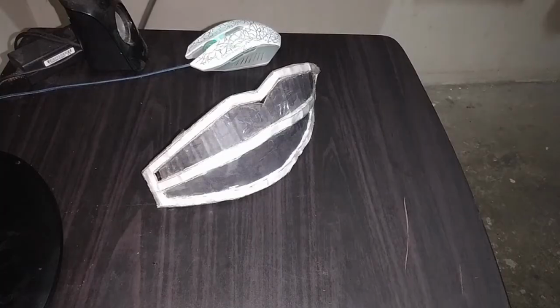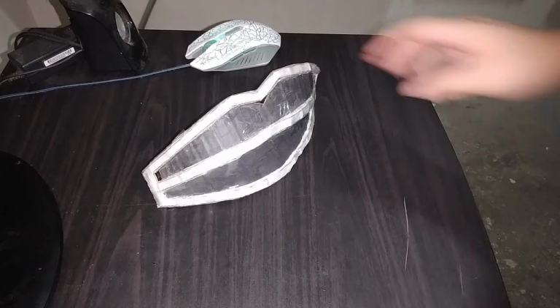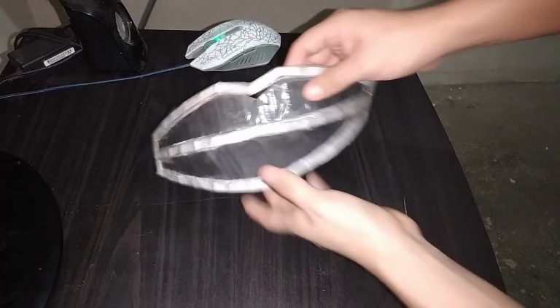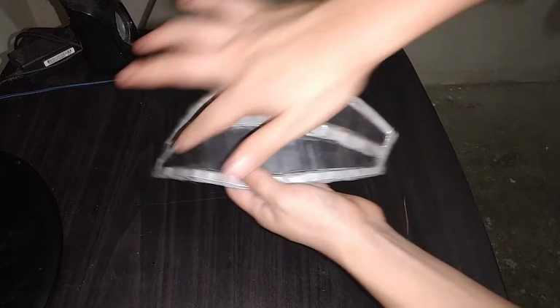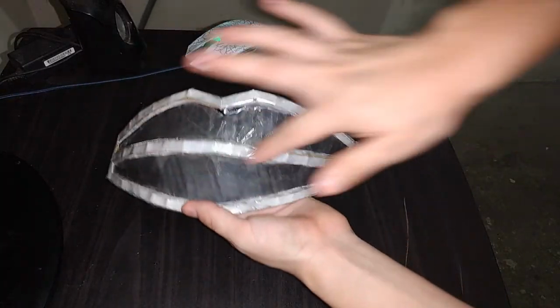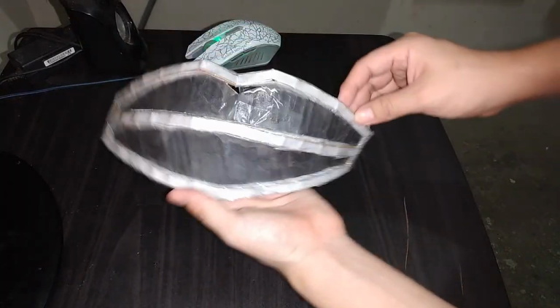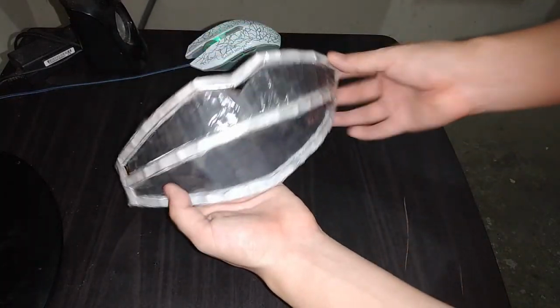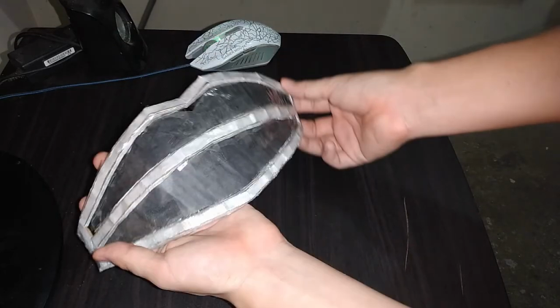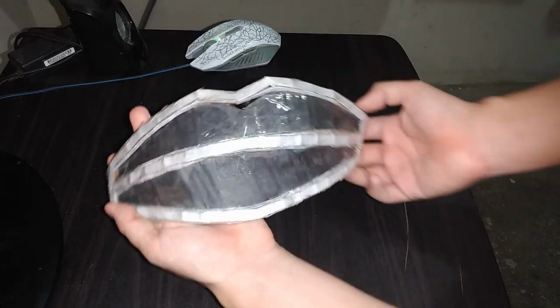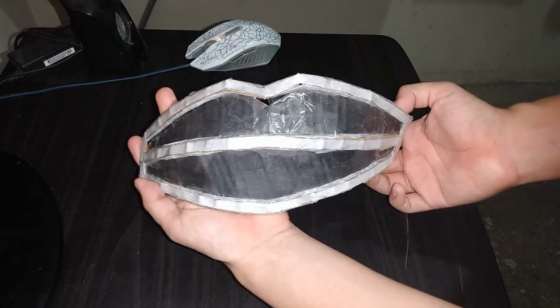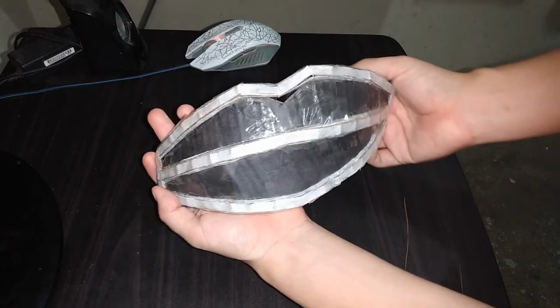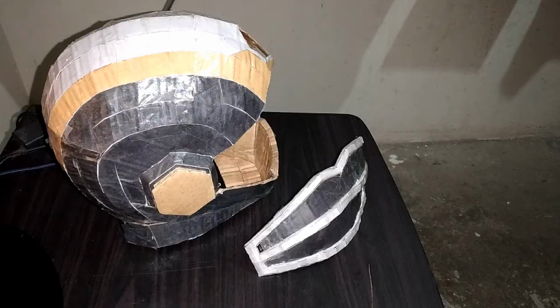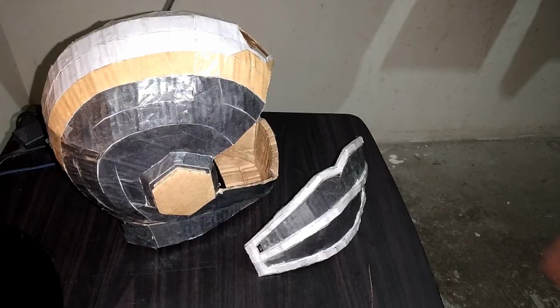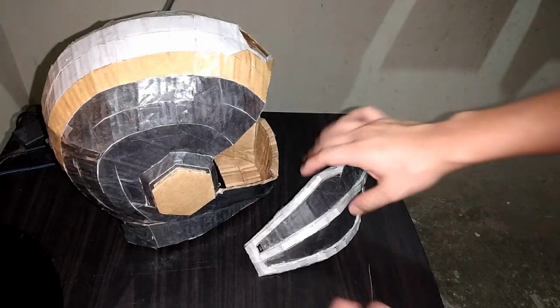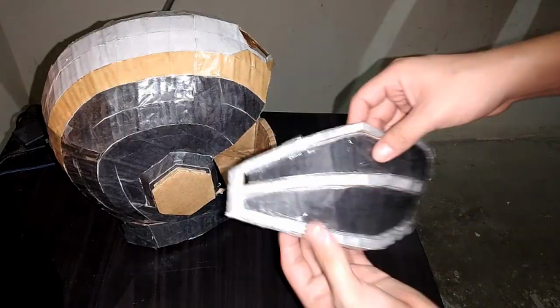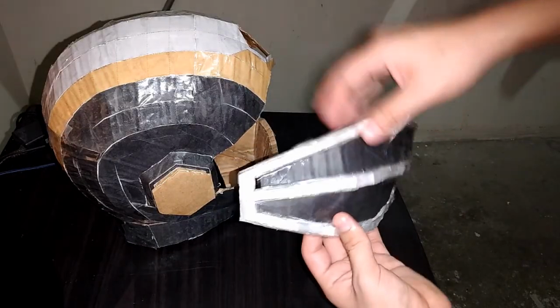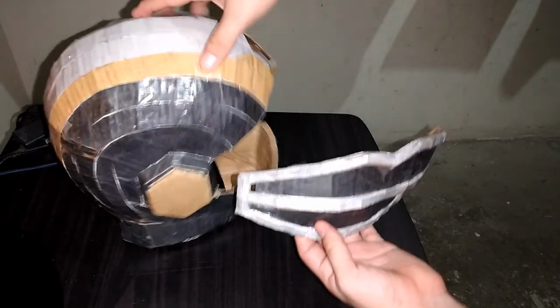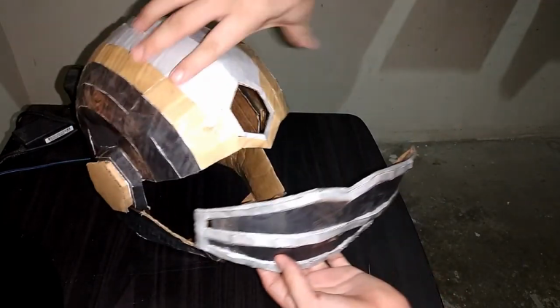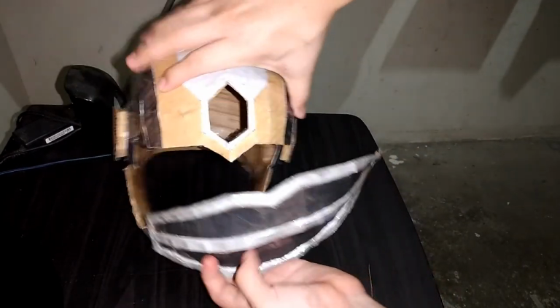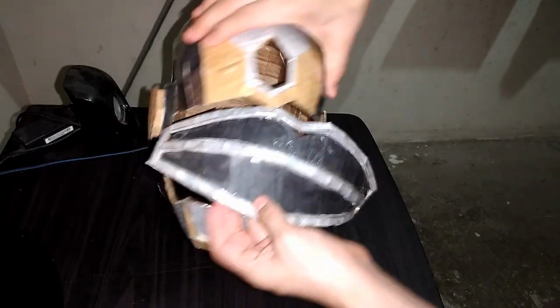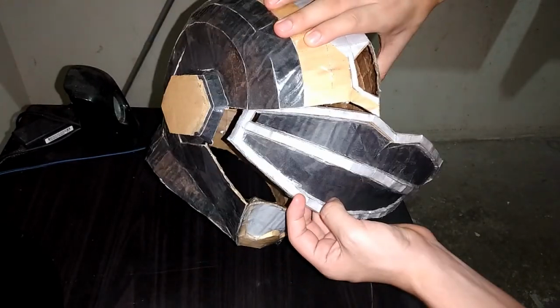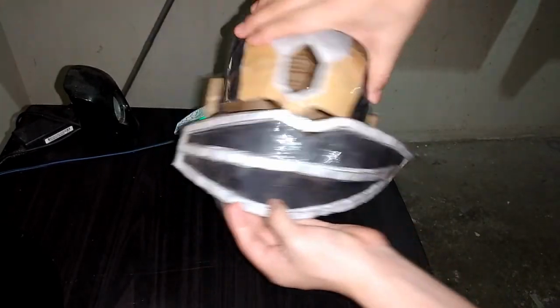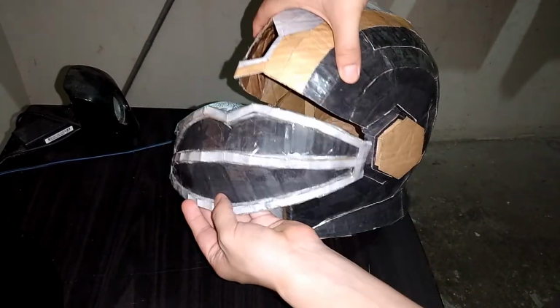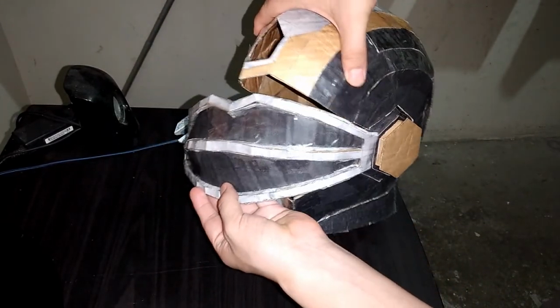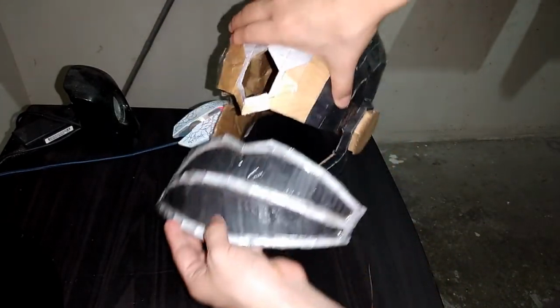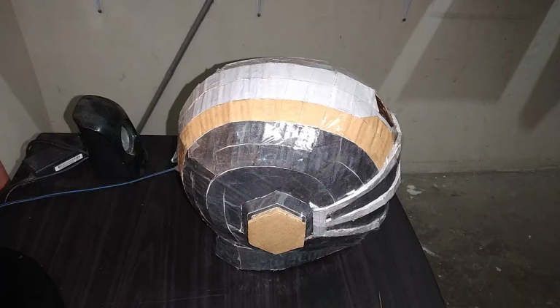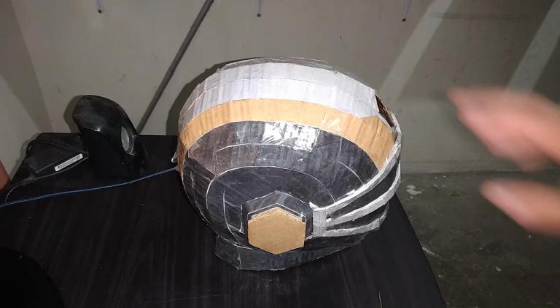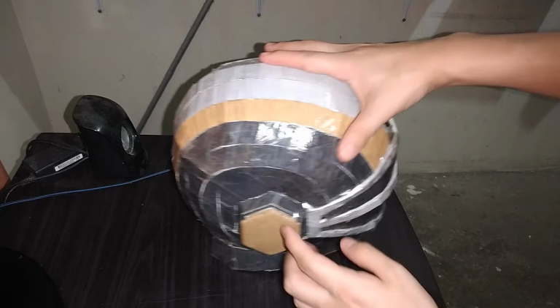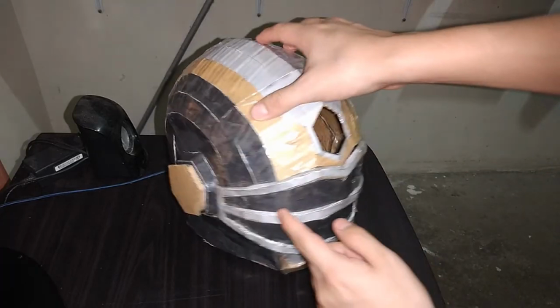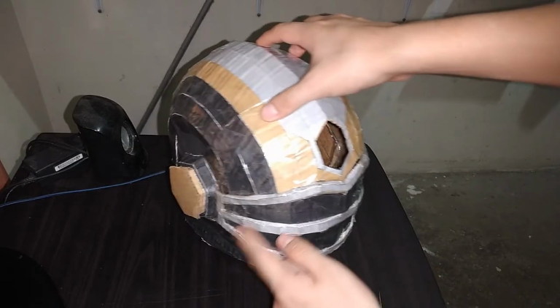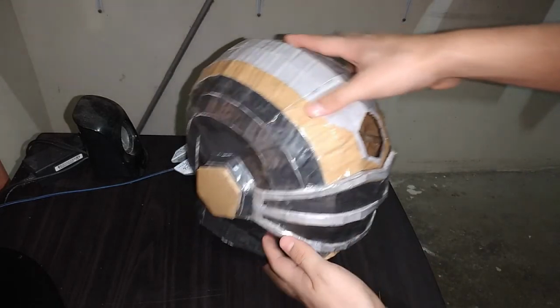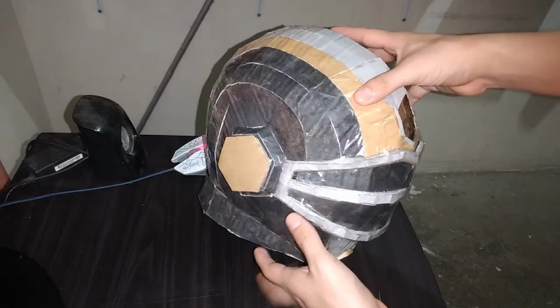Y es así como tenemos lista esta parte del visor. Ahora lo que tenemos que hacer es simplemente colocar esta pieza por aquí. Y es así como el visor ya queda en su sitio.